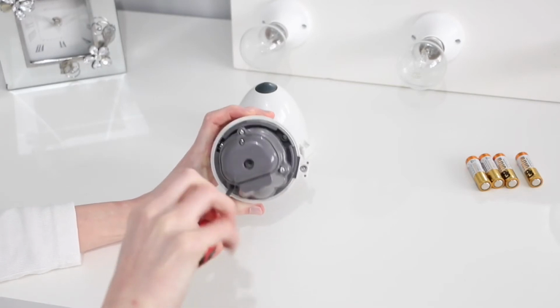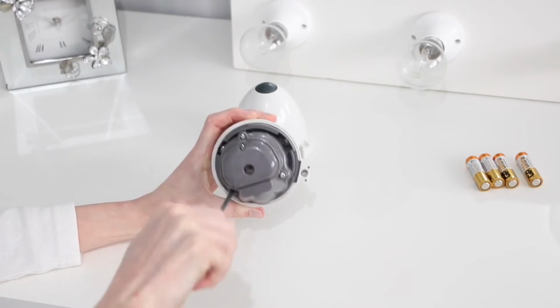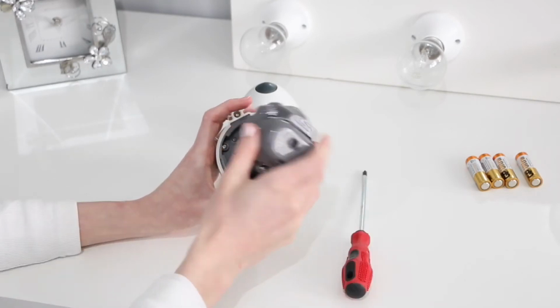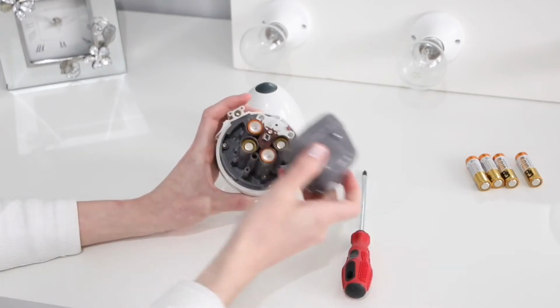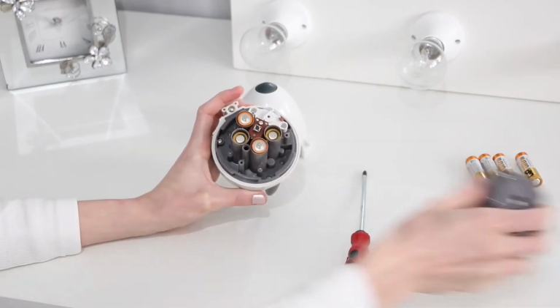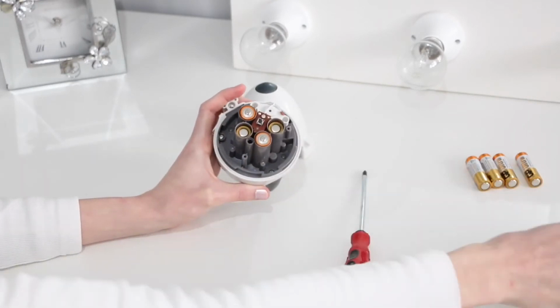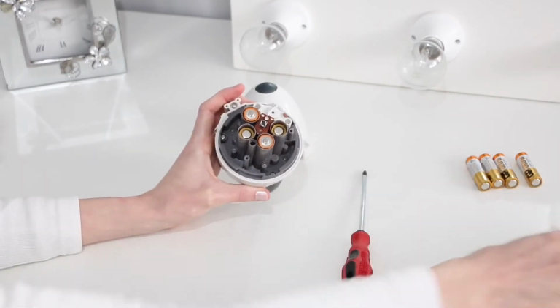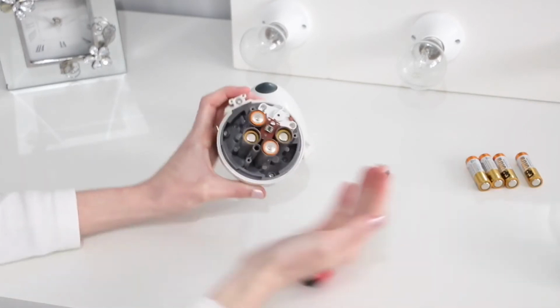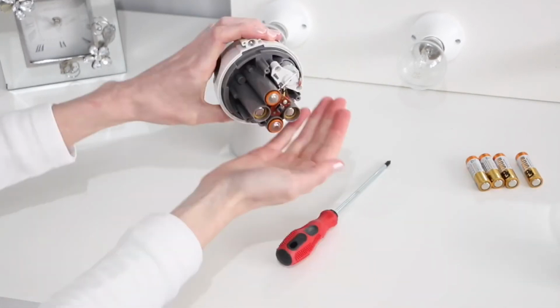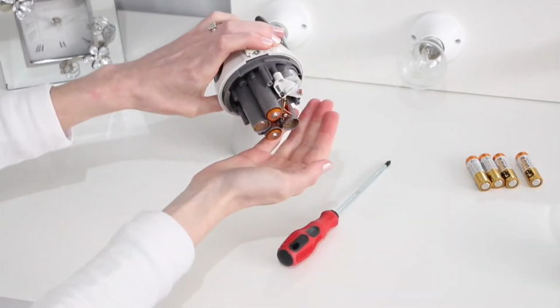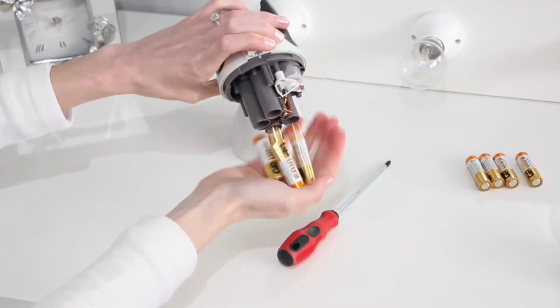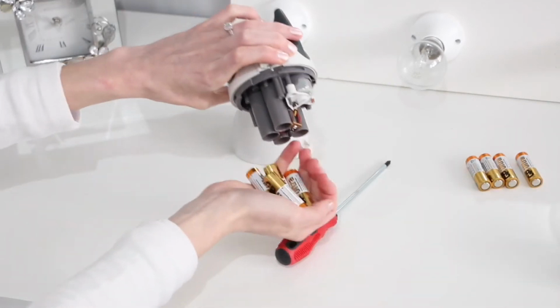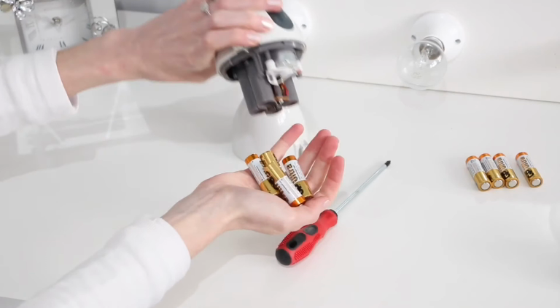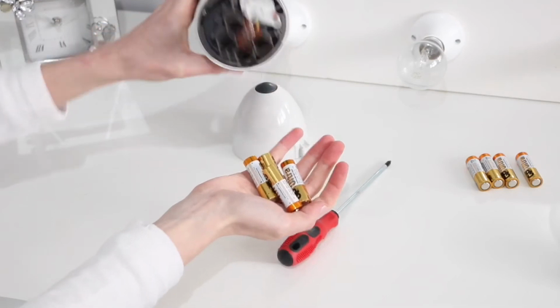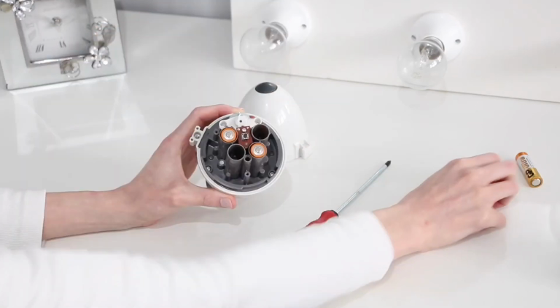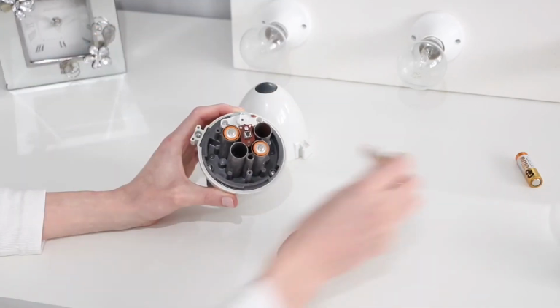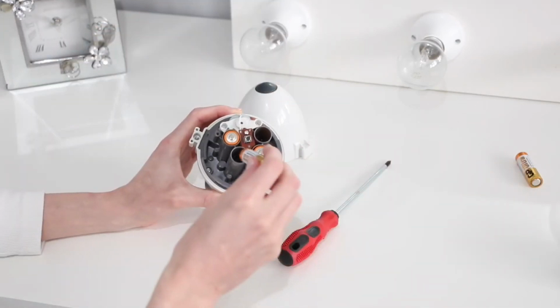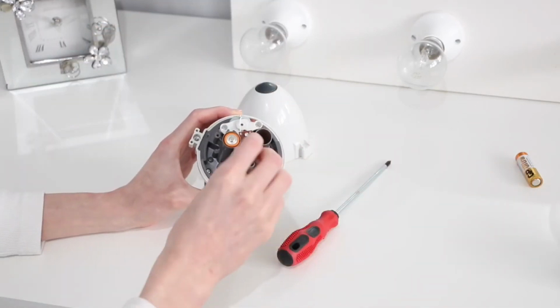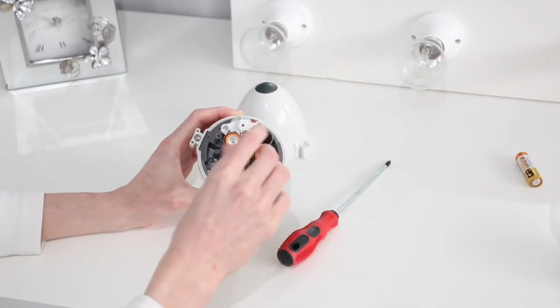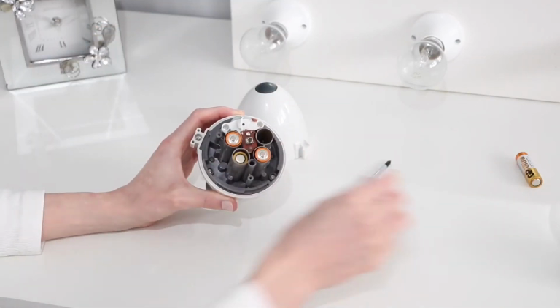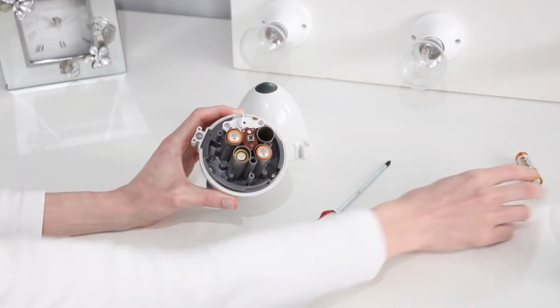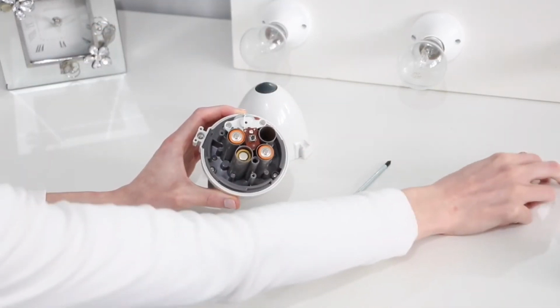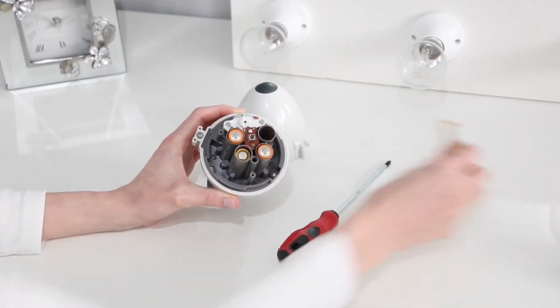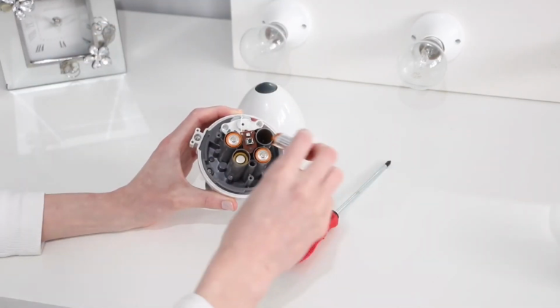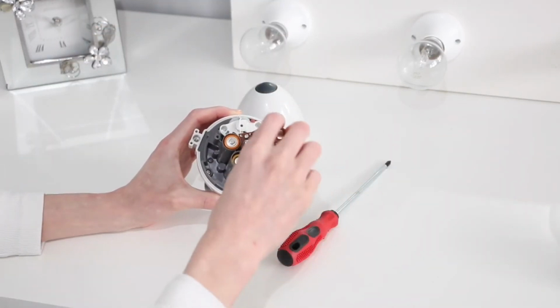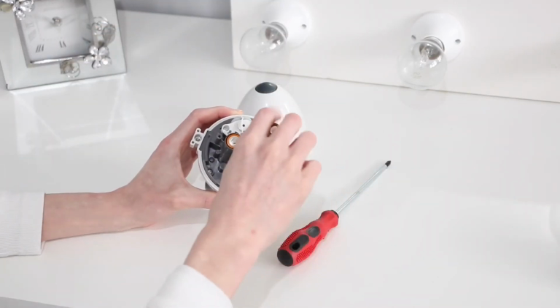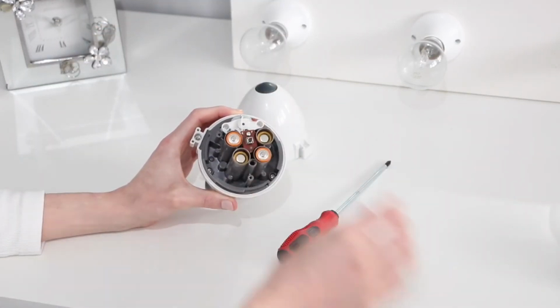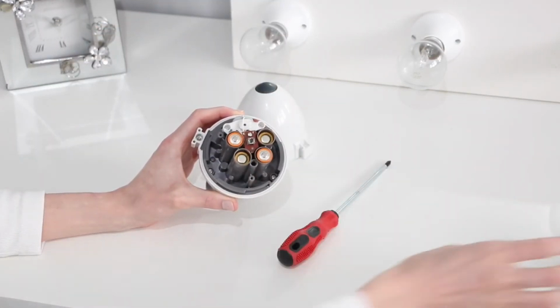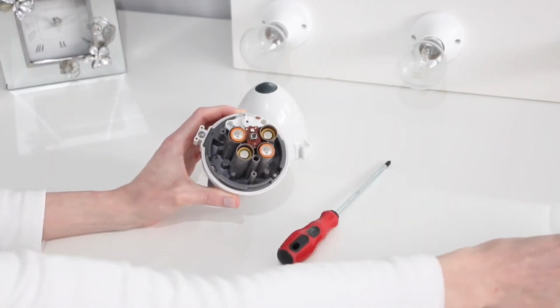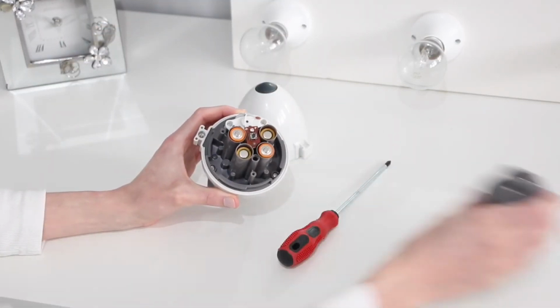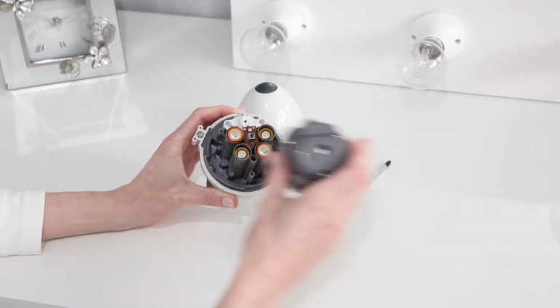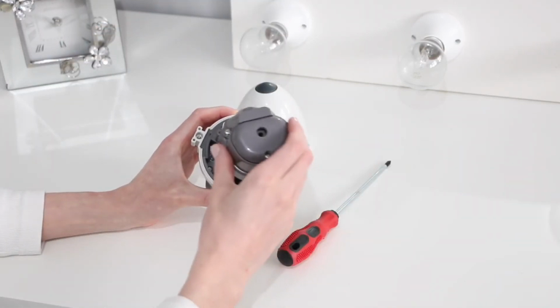Inside it takes four batteries and it's really easy. You just need a screwdriver, although it's very childproof so don't worry about that.